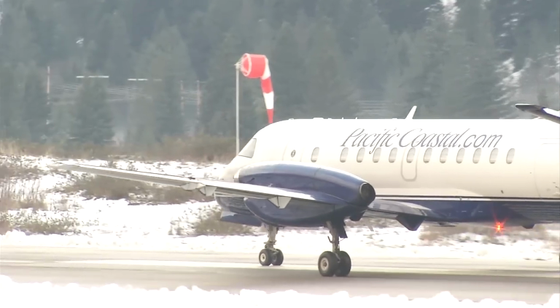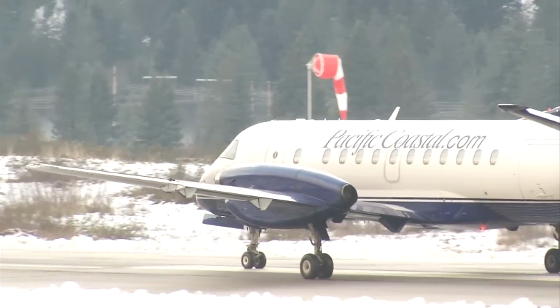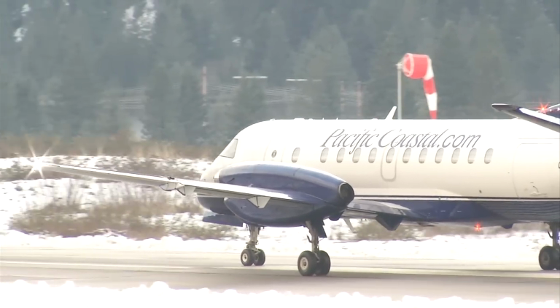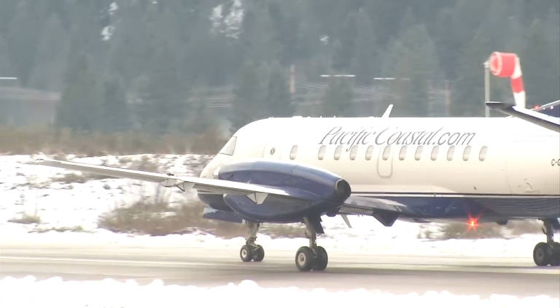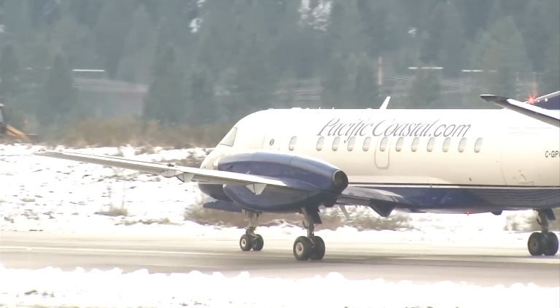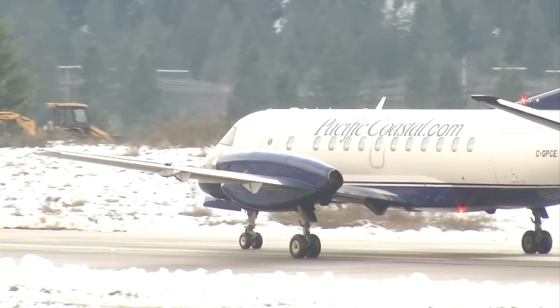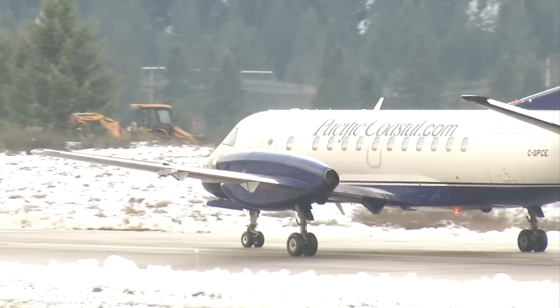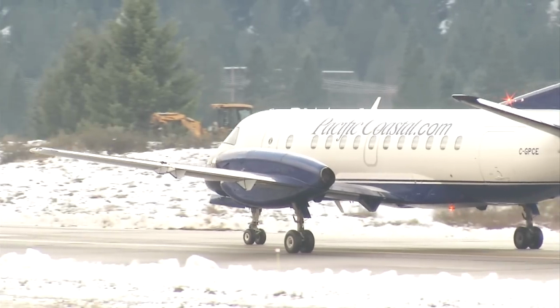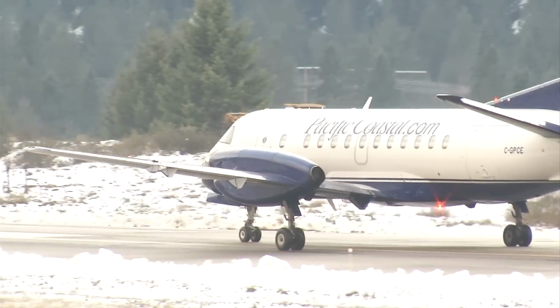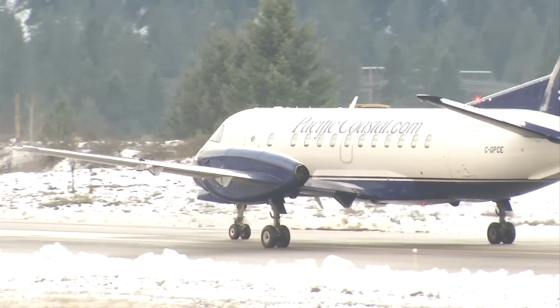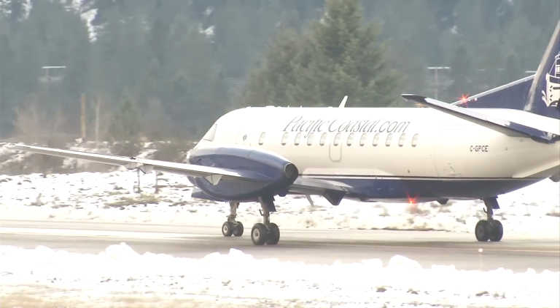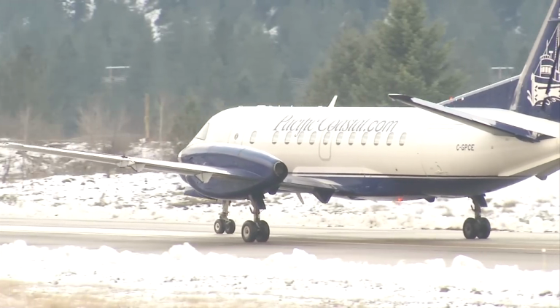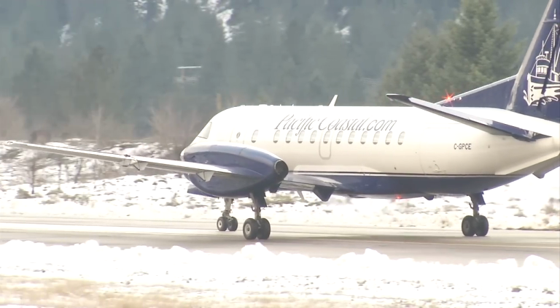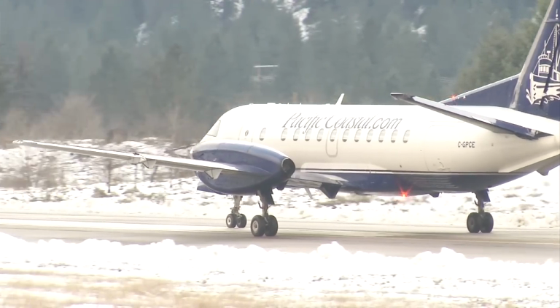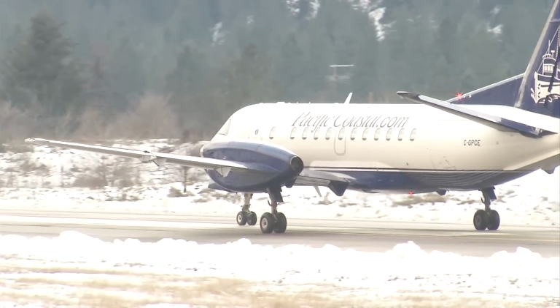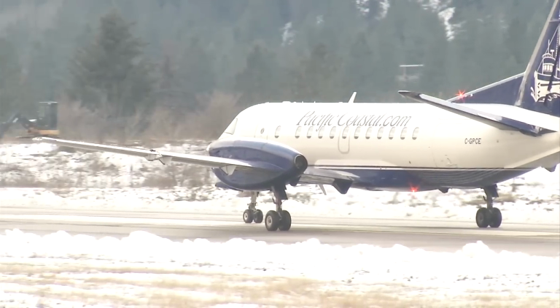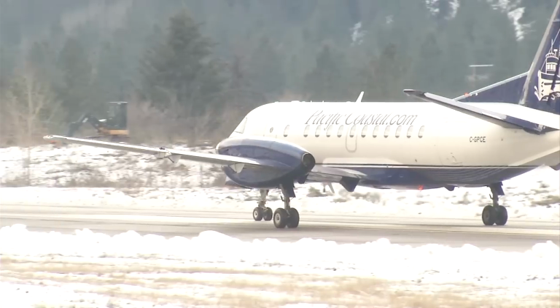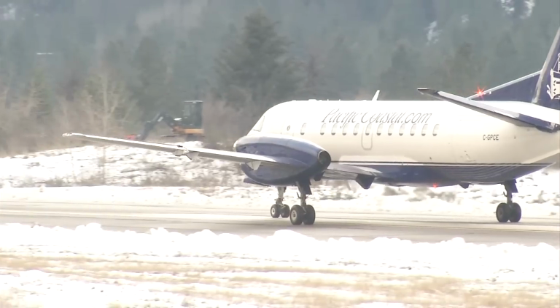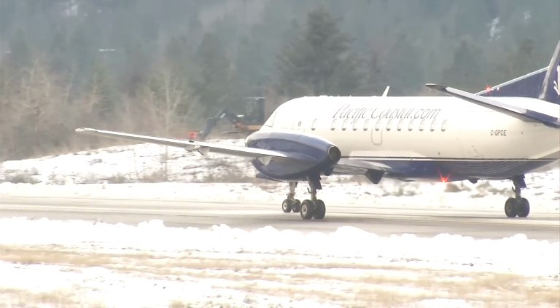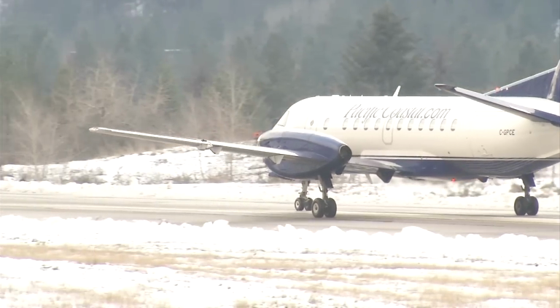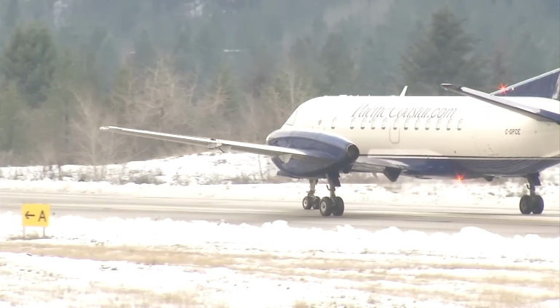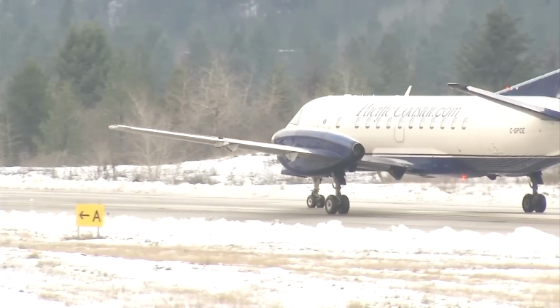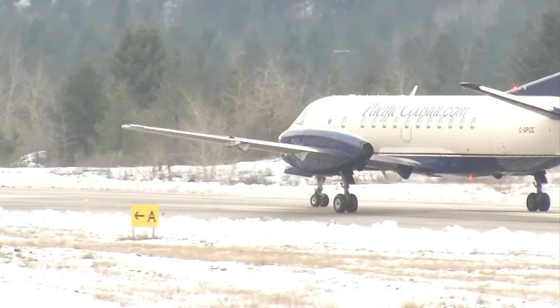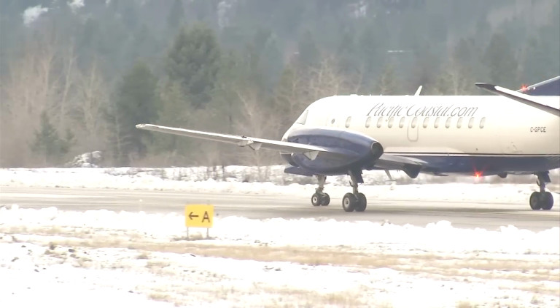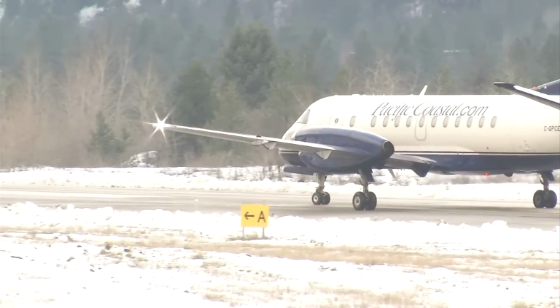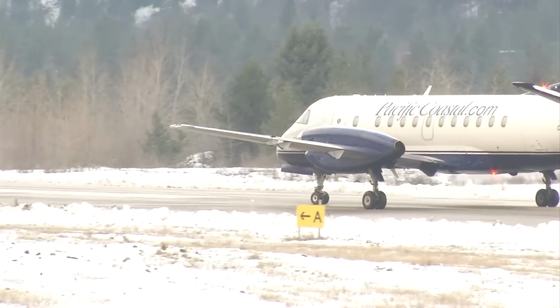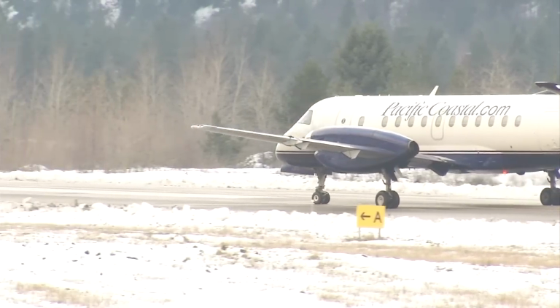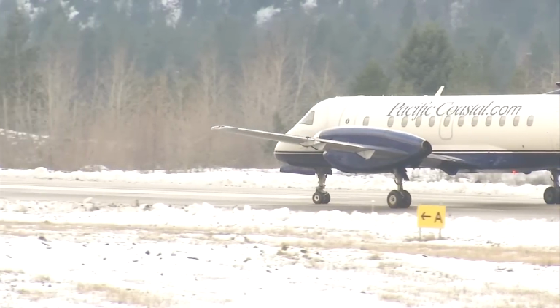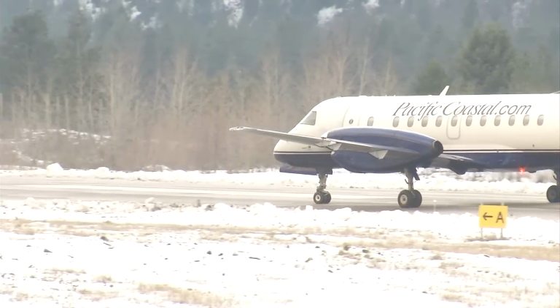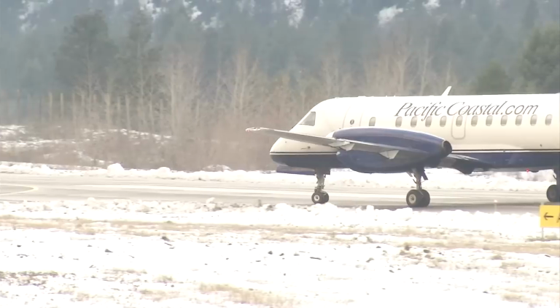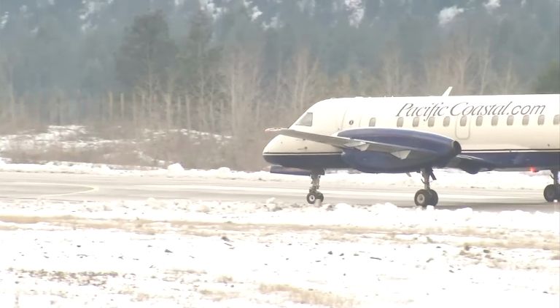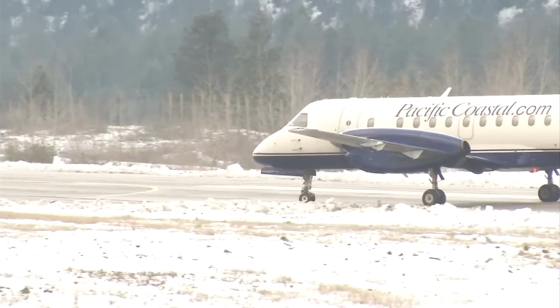The Trail Regional Airport, owned and operated by the City of Trail, recently announced a new satellite-based navigation system that will improve all-weather access for all flights to and from the airport.